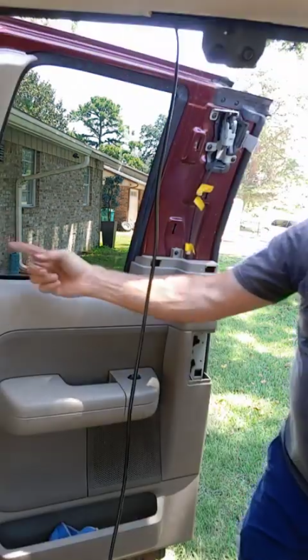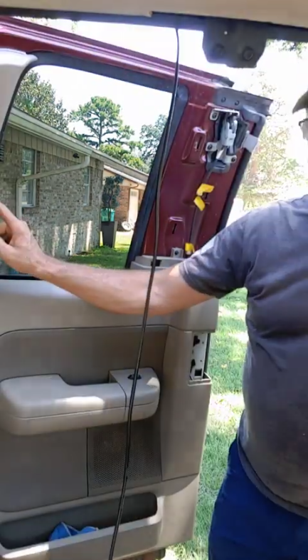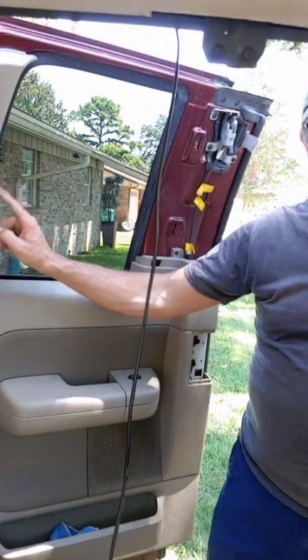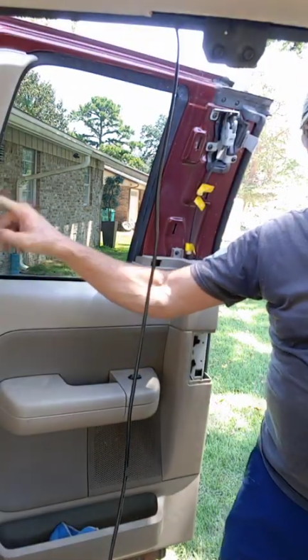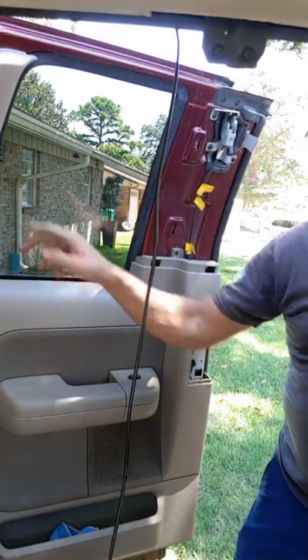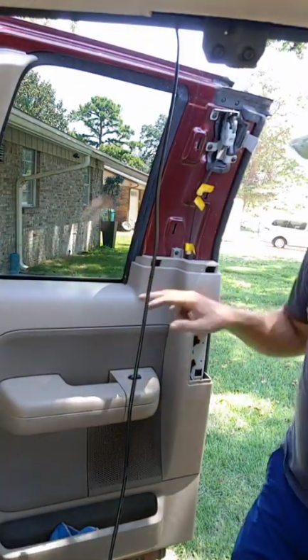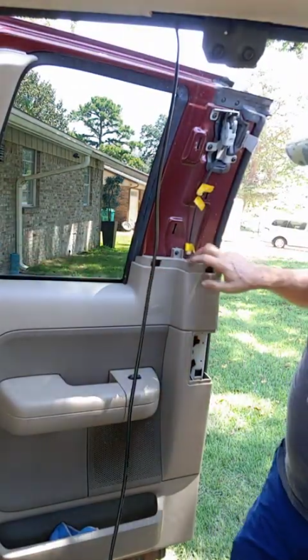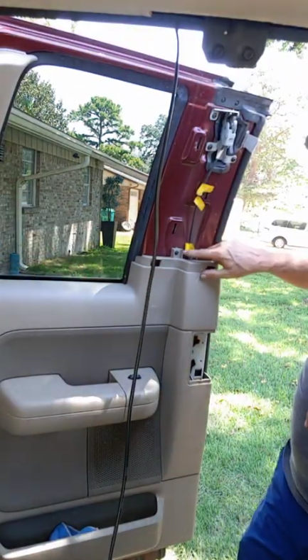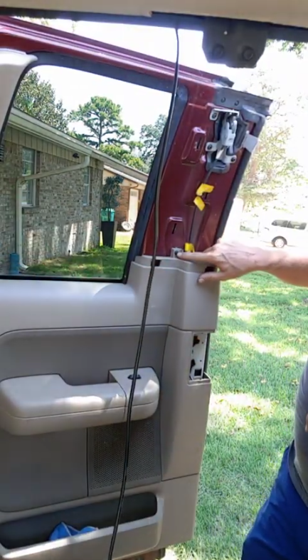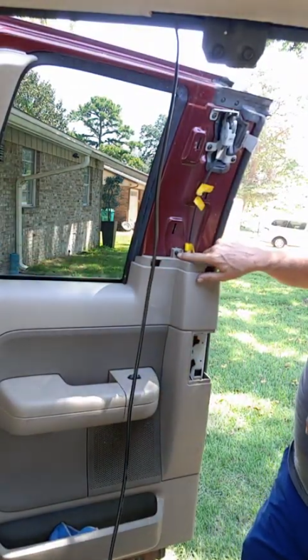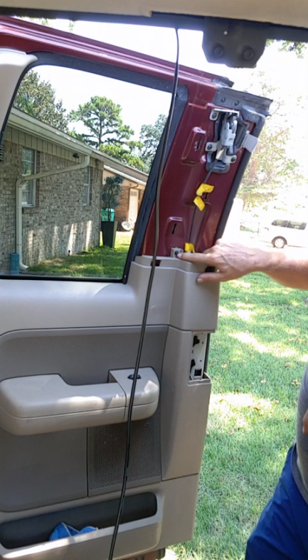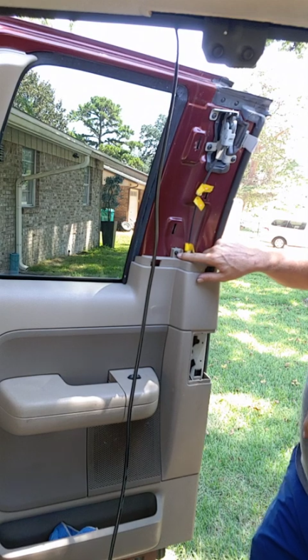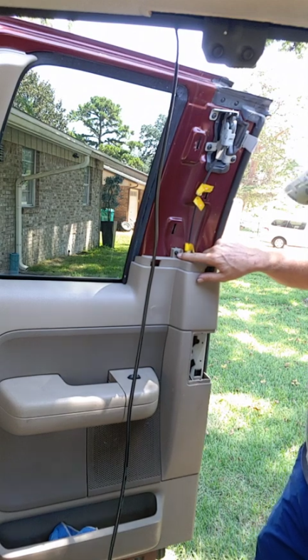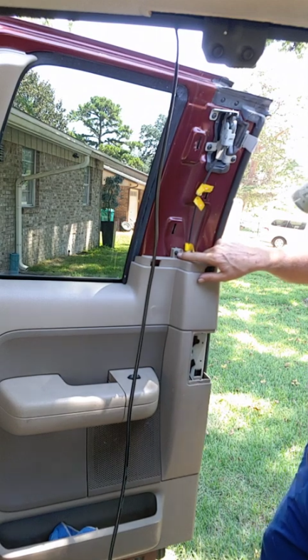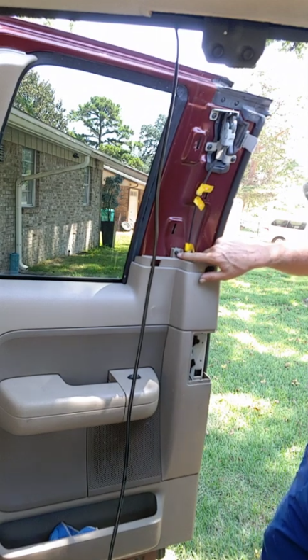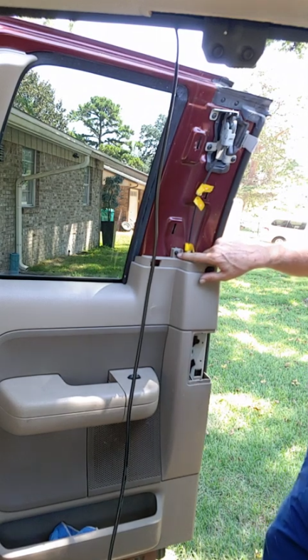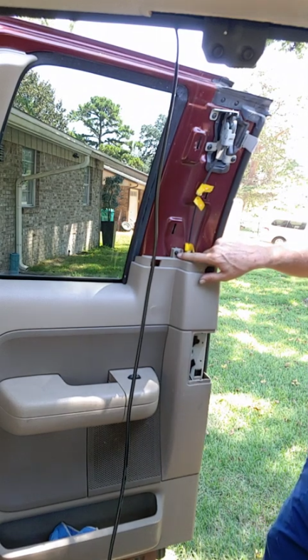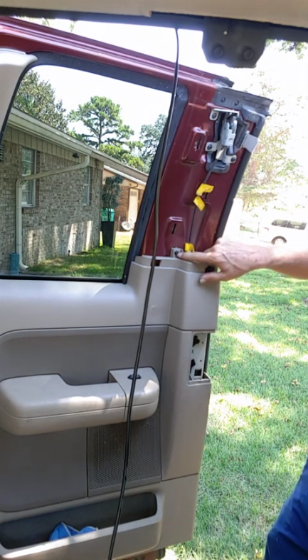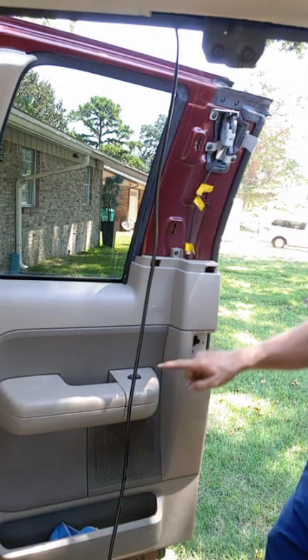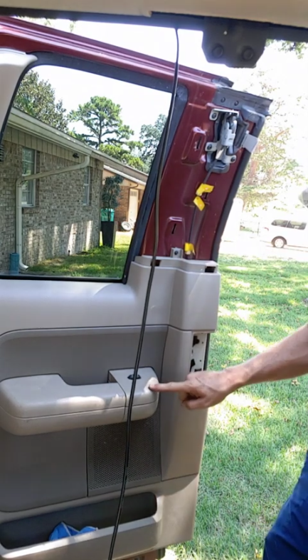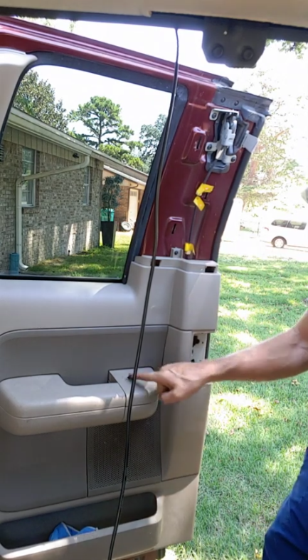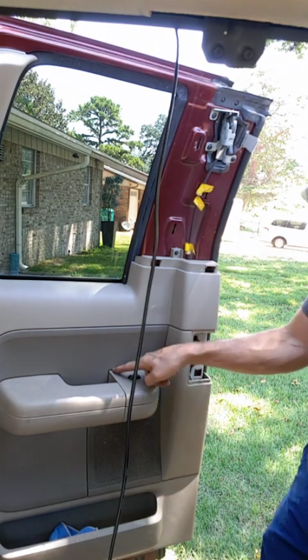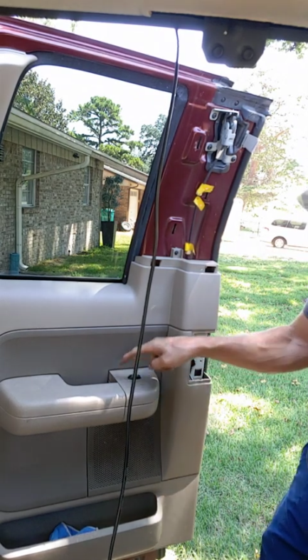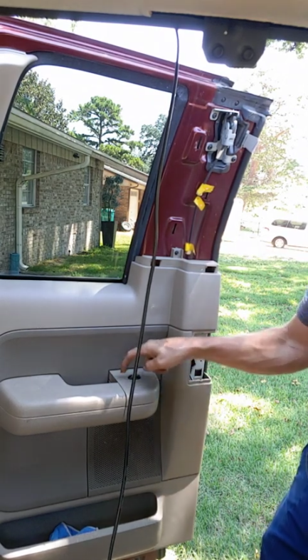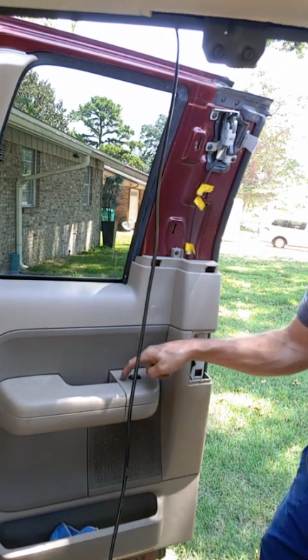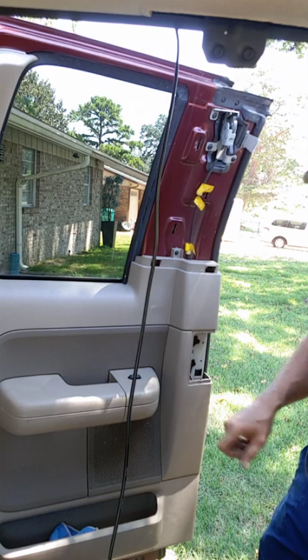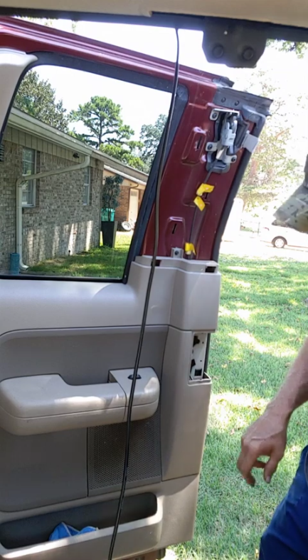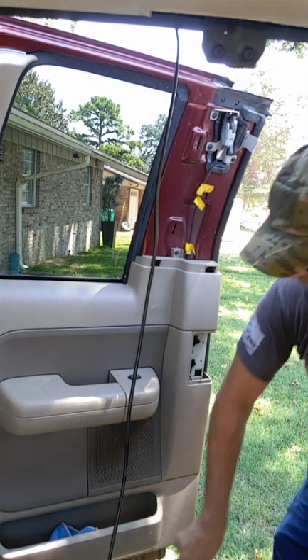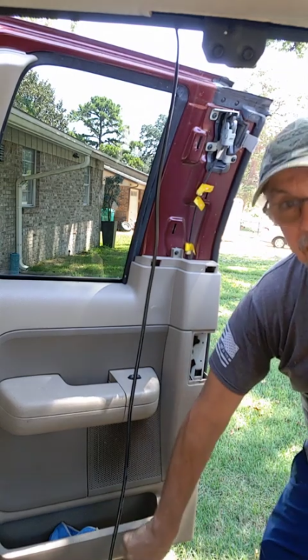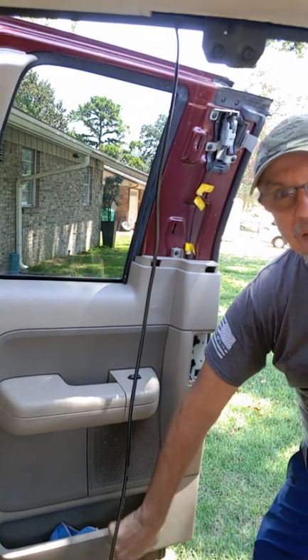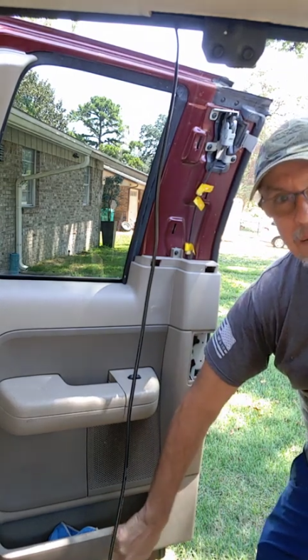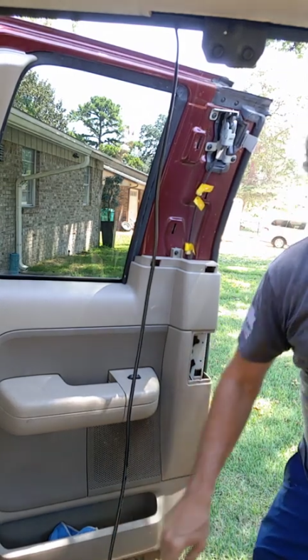We've got to pop this panel off on this side. There are two six mil nuts there. Pop this off. There's a 10 mil inside there — I'll show you that. There's one down at the bottom down here.